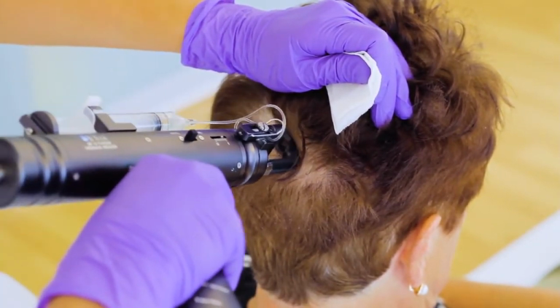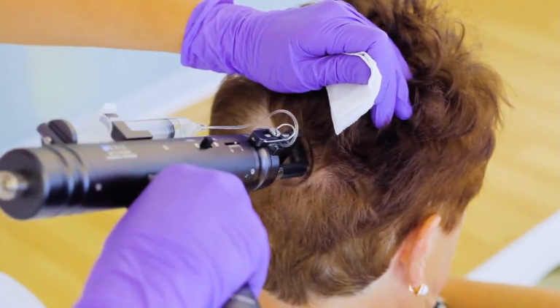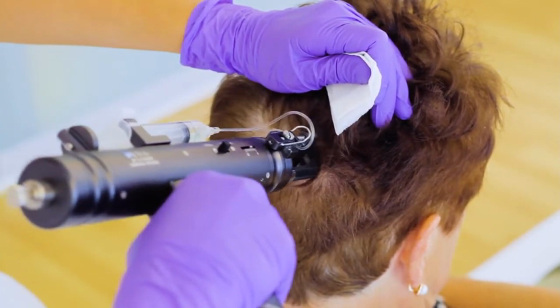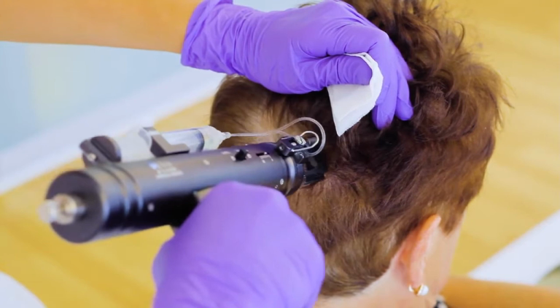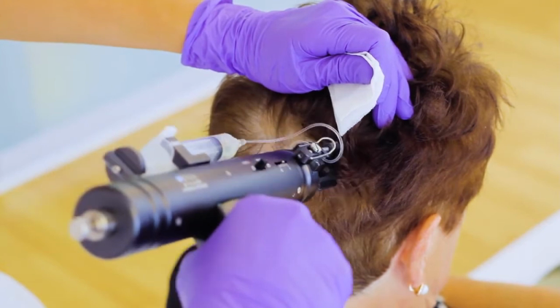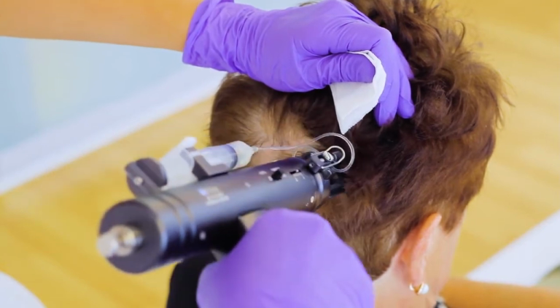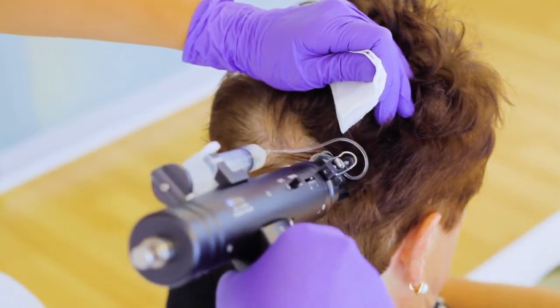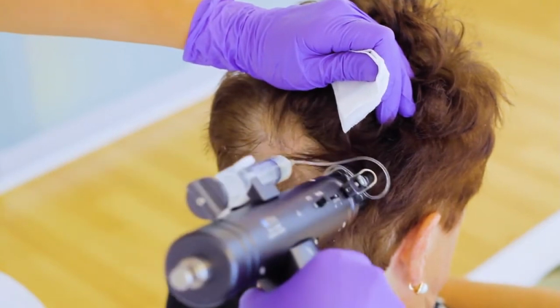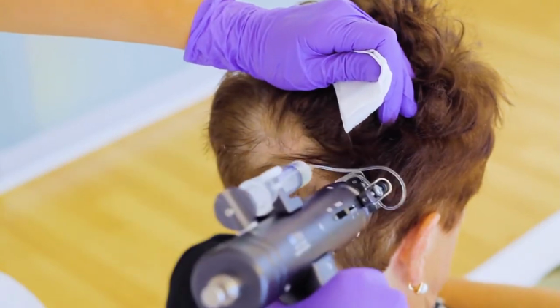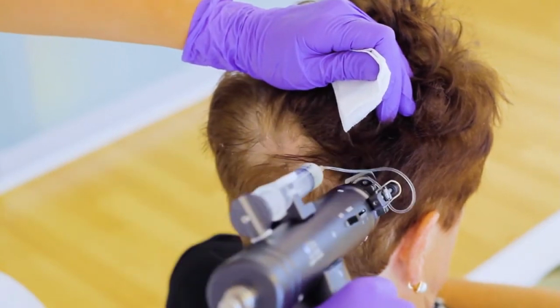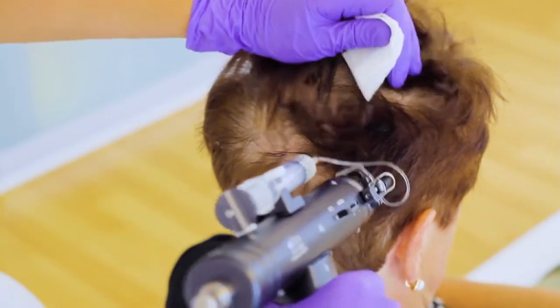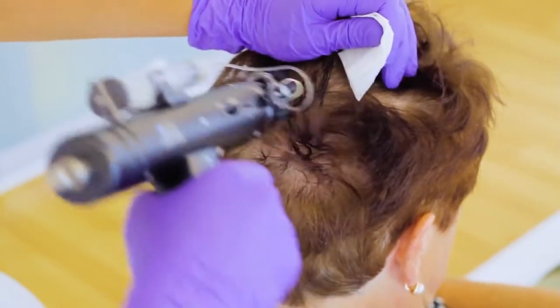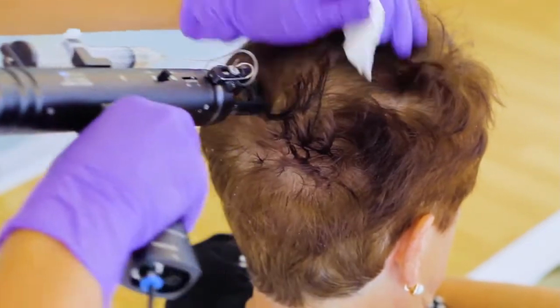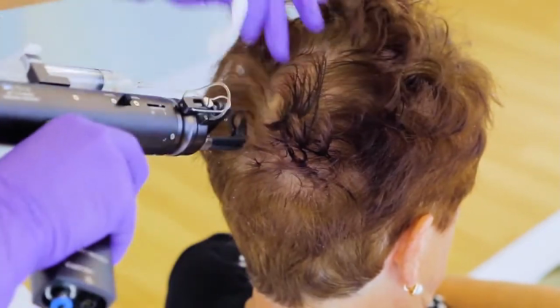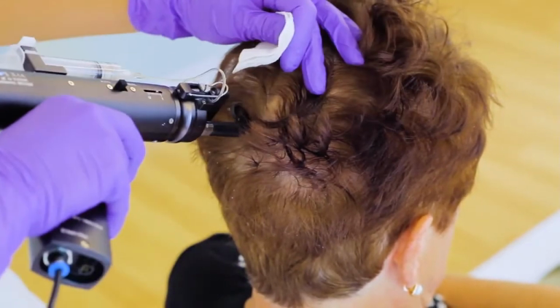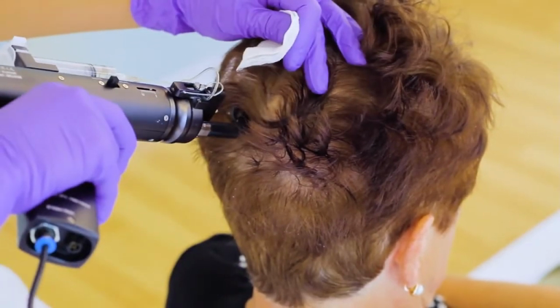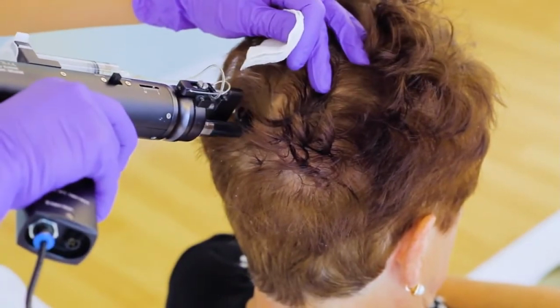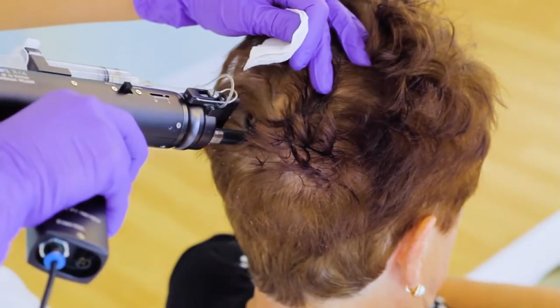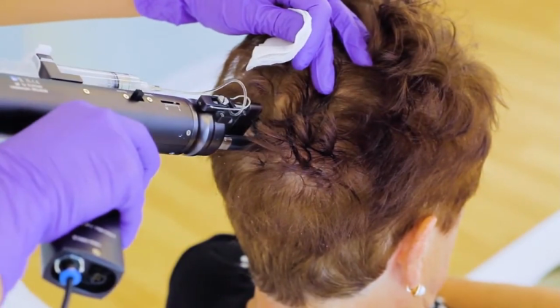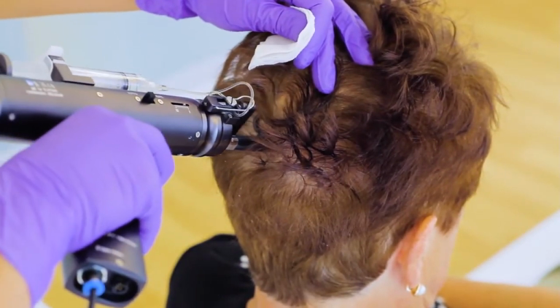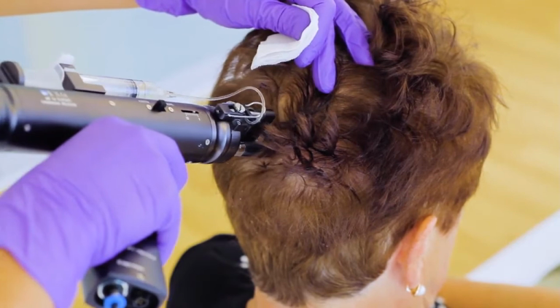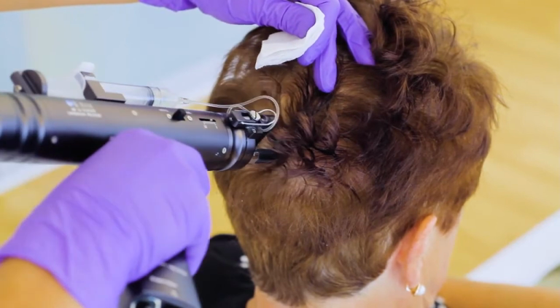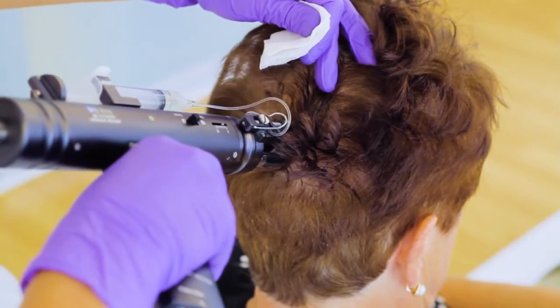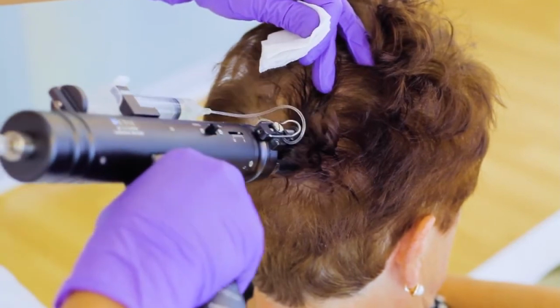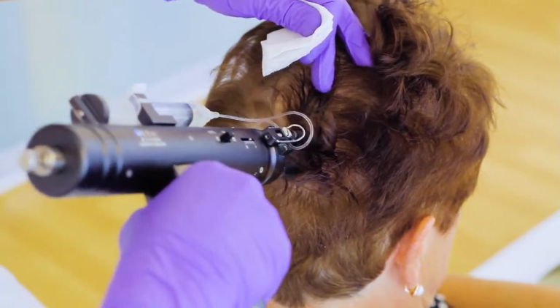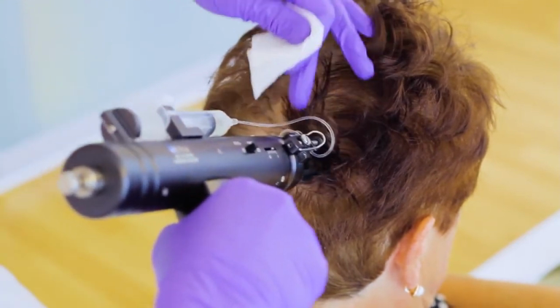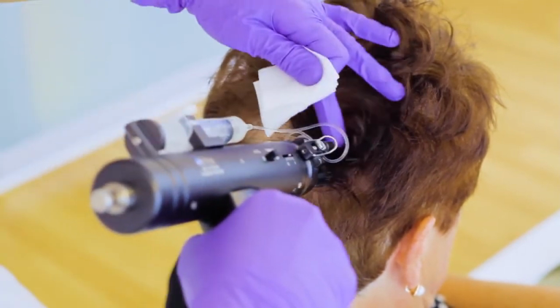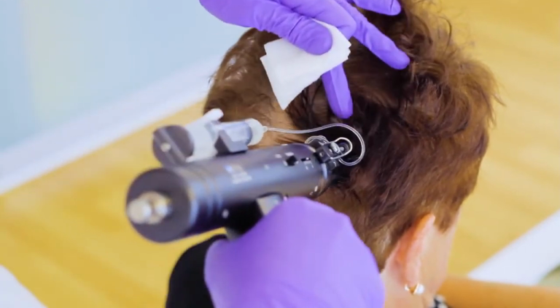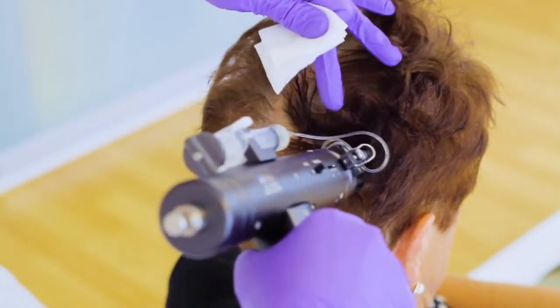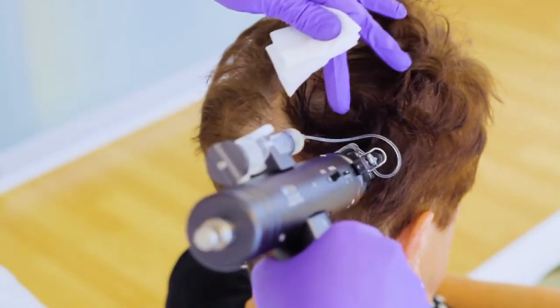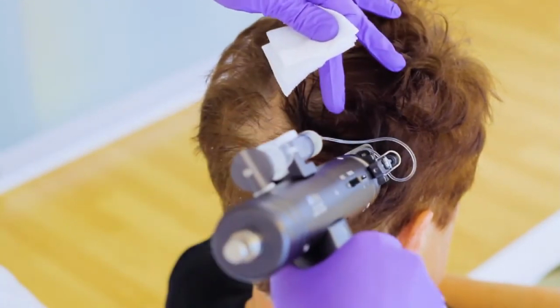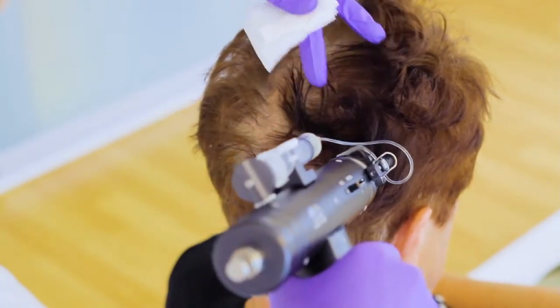Specialized shampoos, tinctures and various hair tonics are hardly of any help here as they cannot reach hair roots located at a depth of about 2 millimeters.